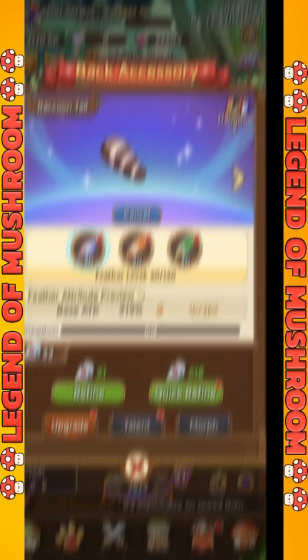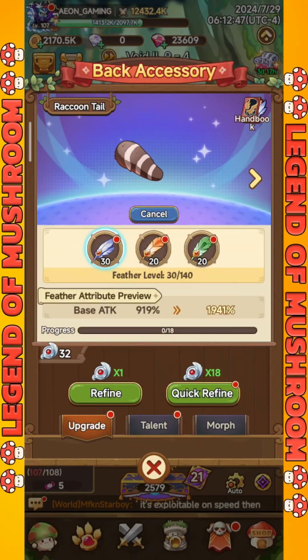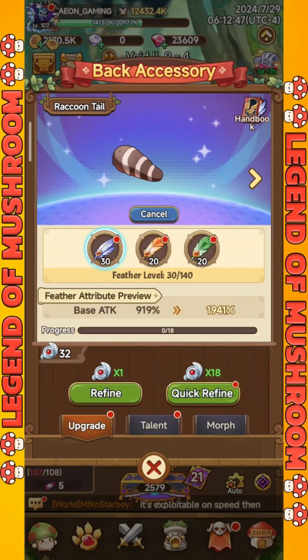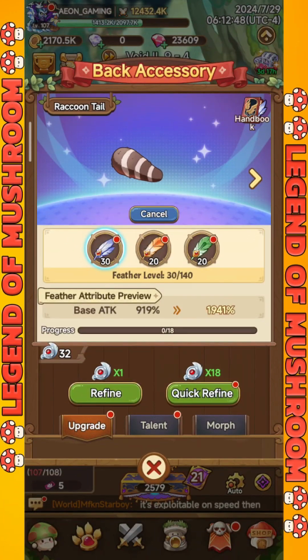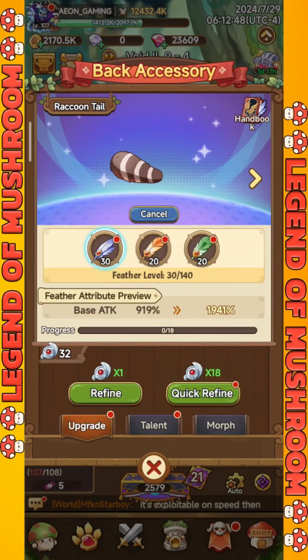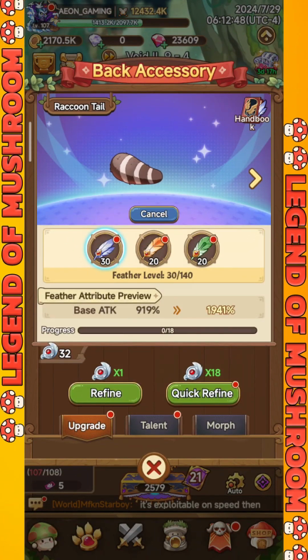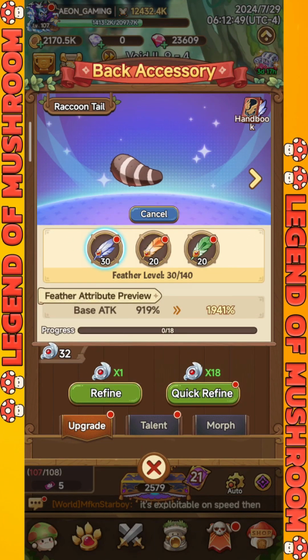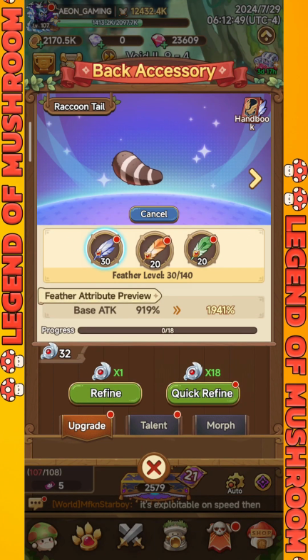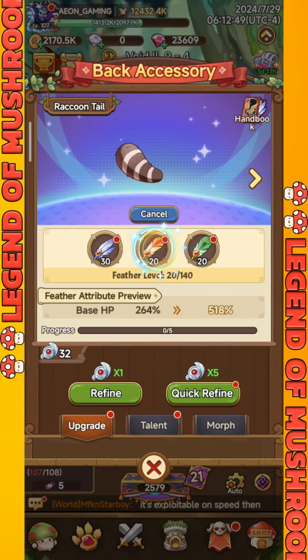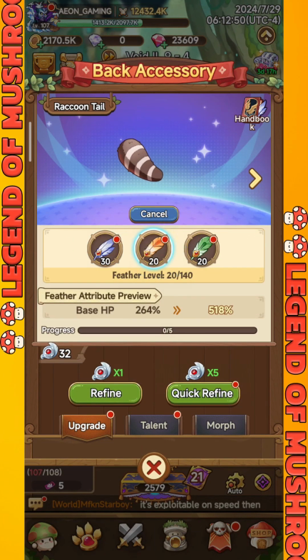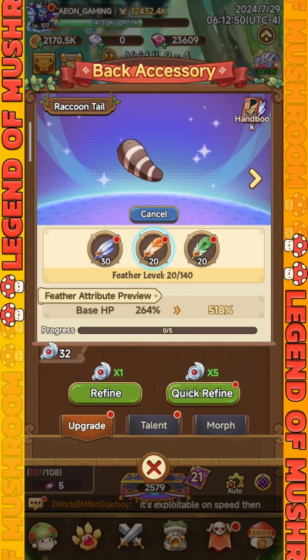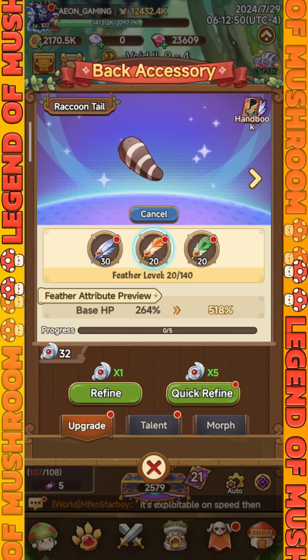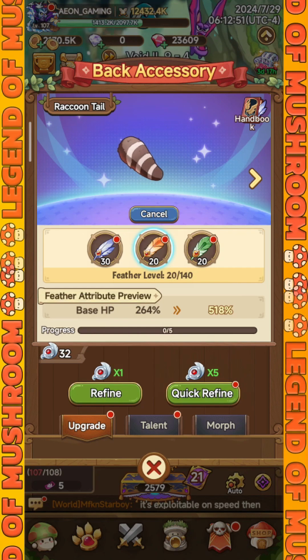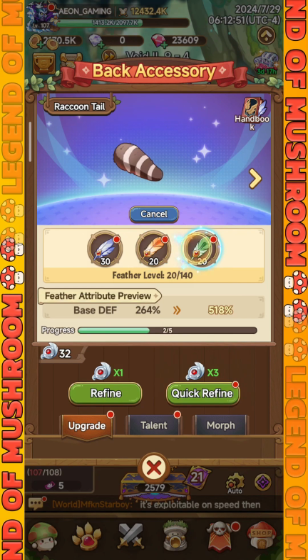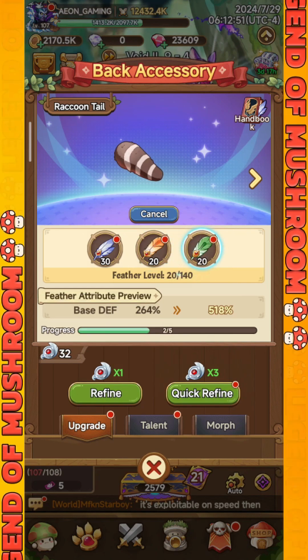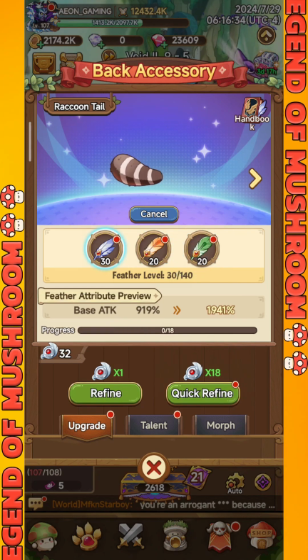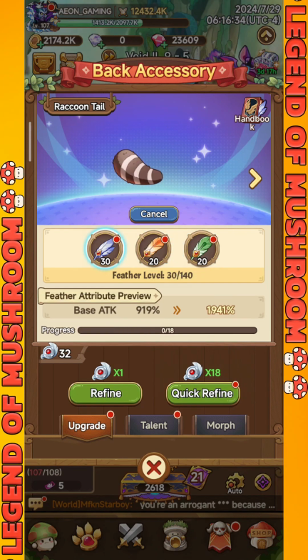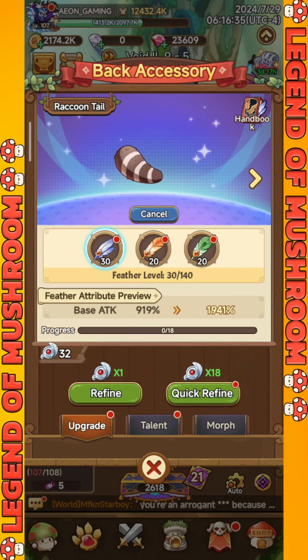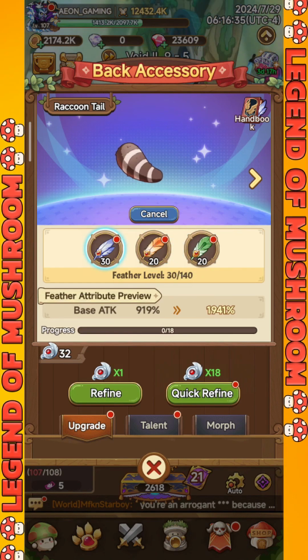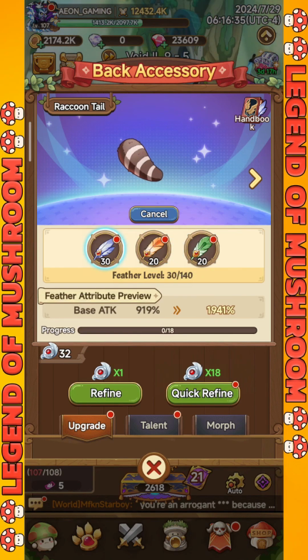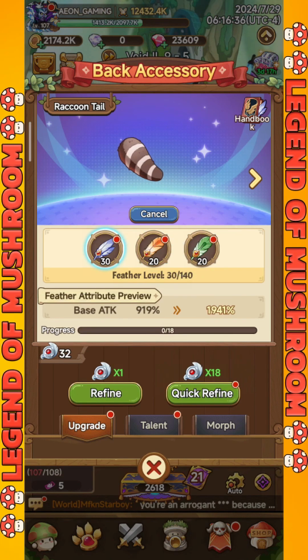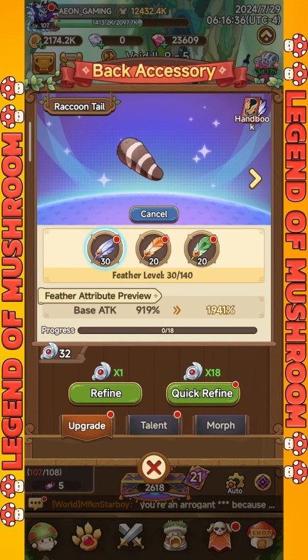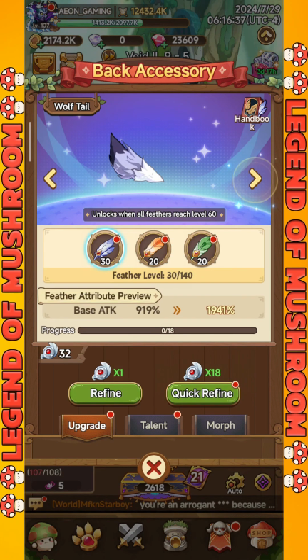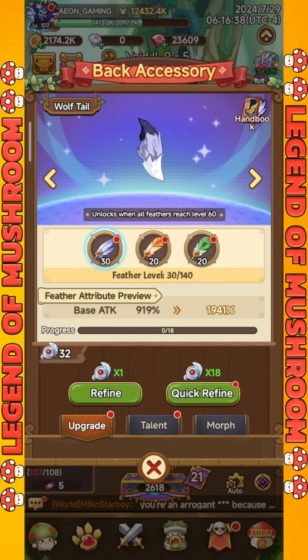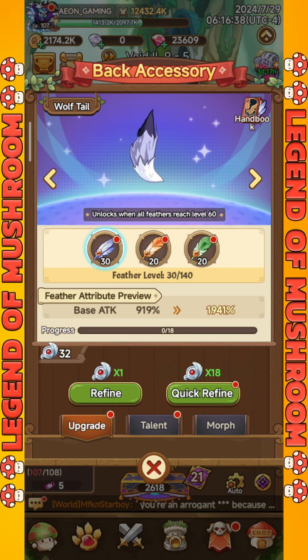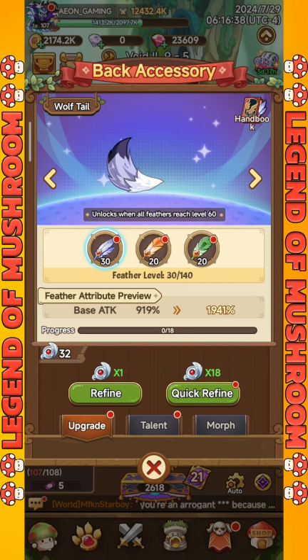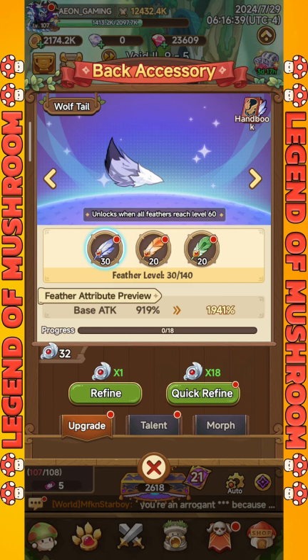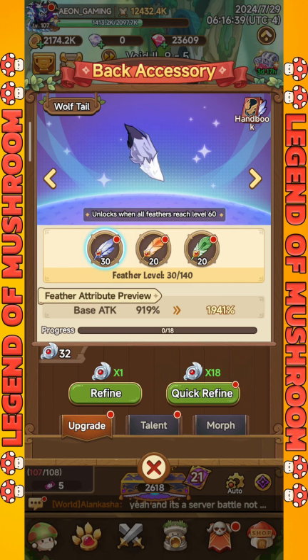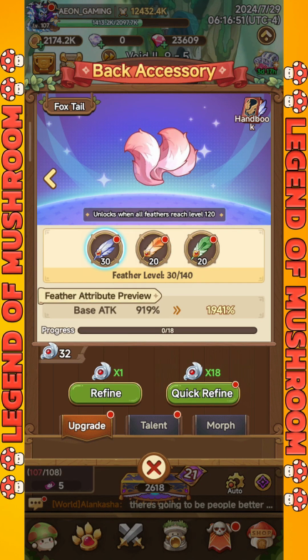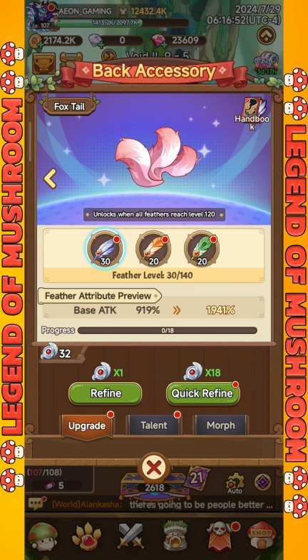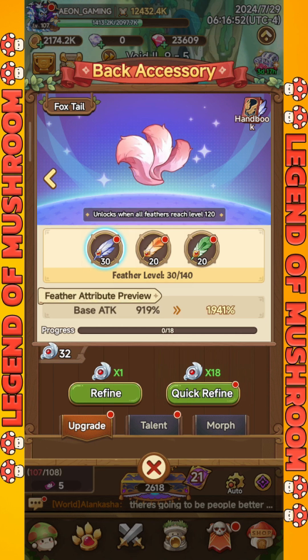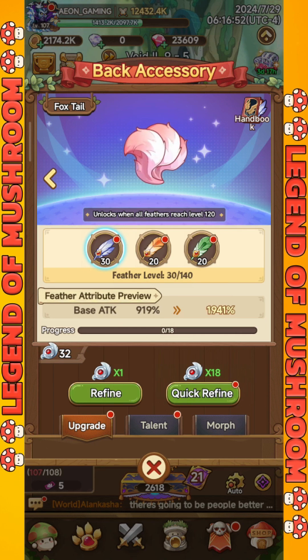So far, in Legend of Mushroom there are three types of back accessories. The first is Raccoon Tail, the second is Wolf Tail, and the third is Foxtail.